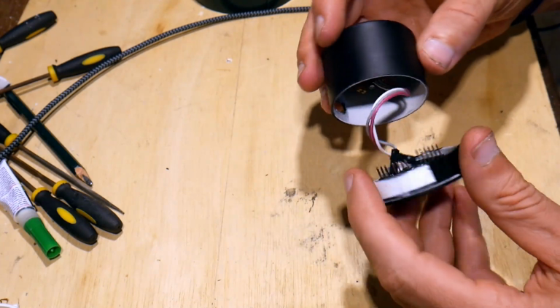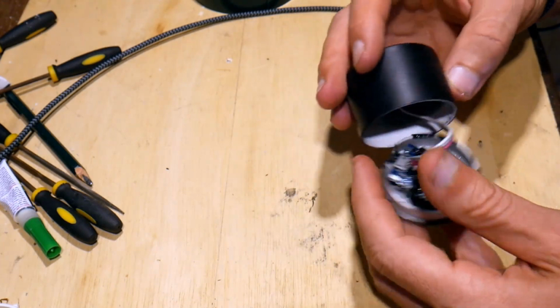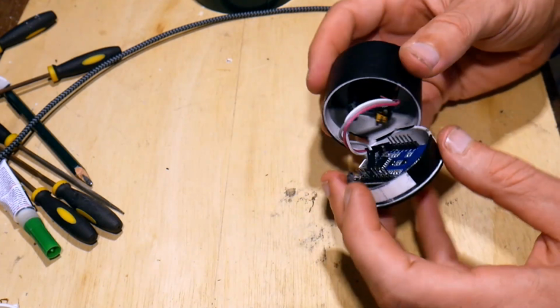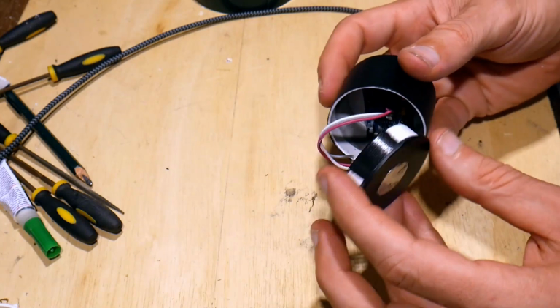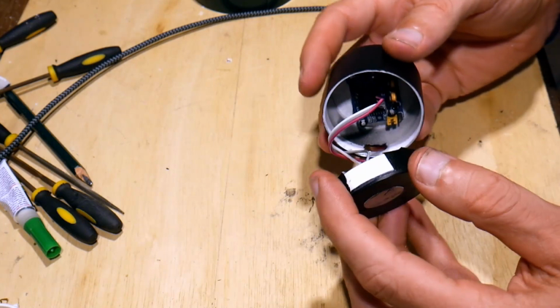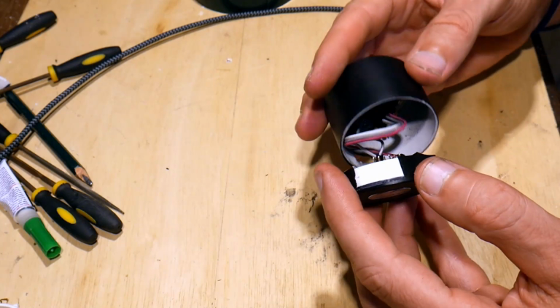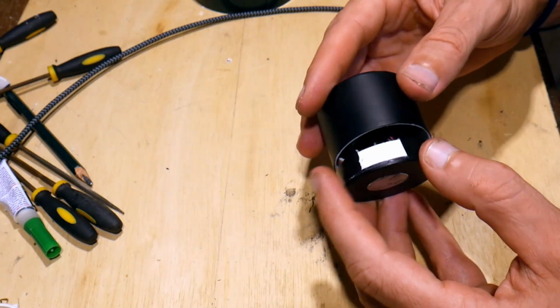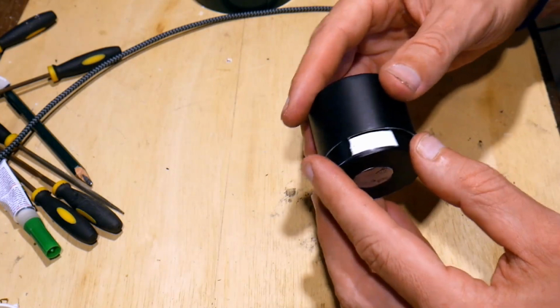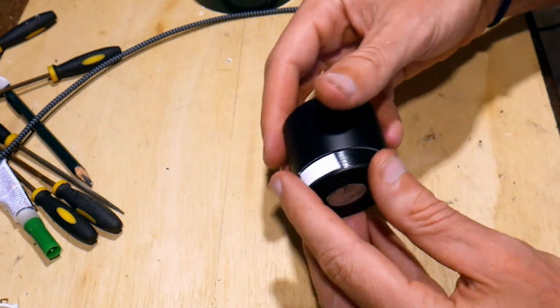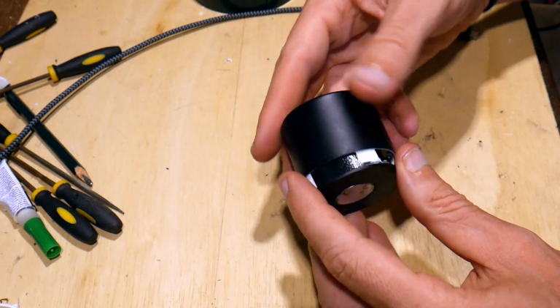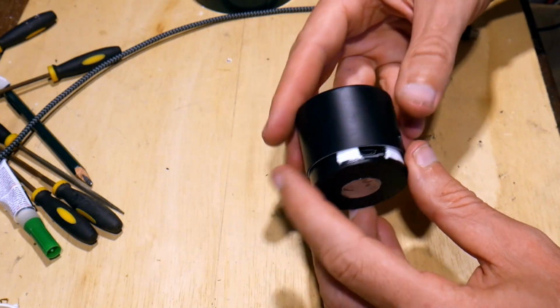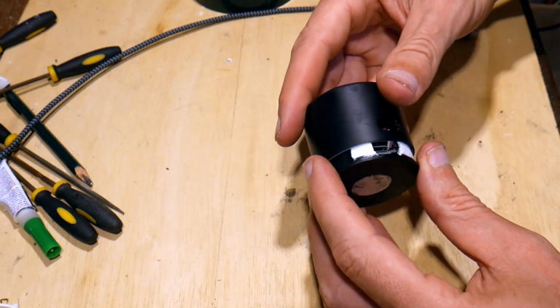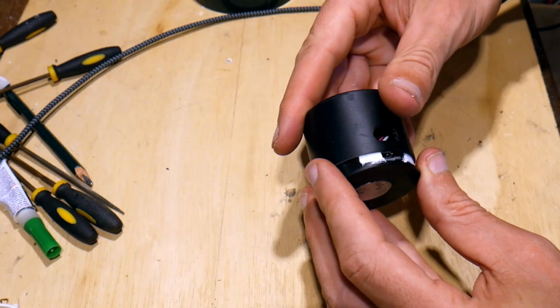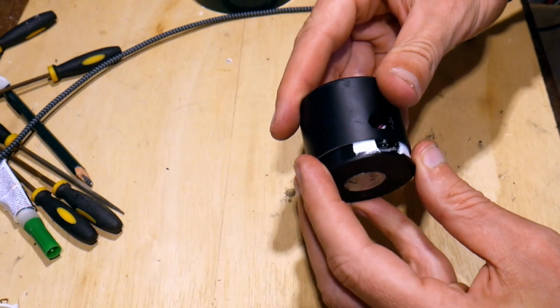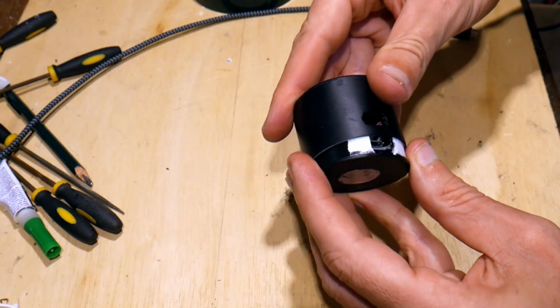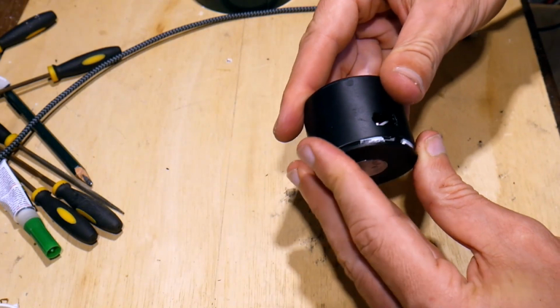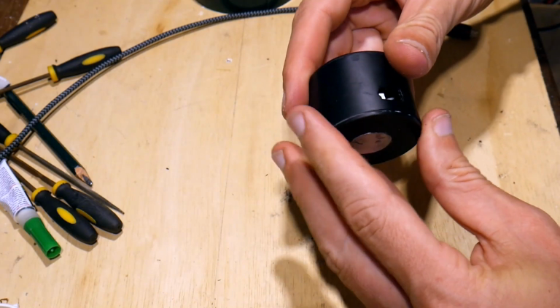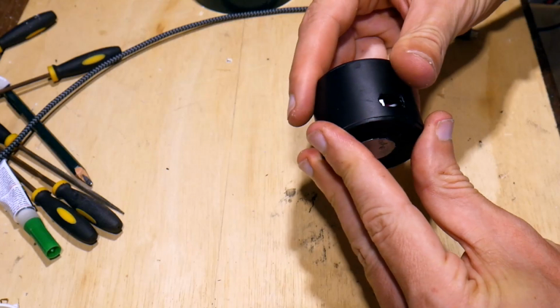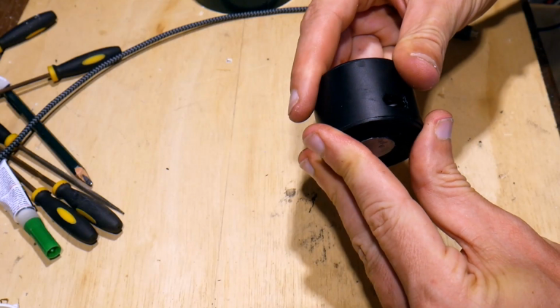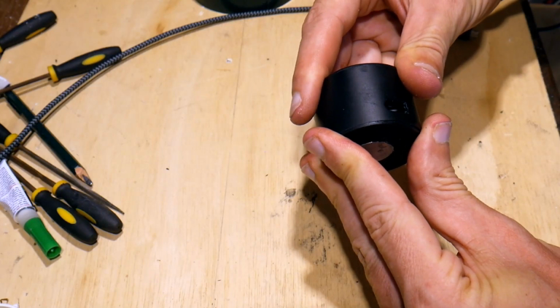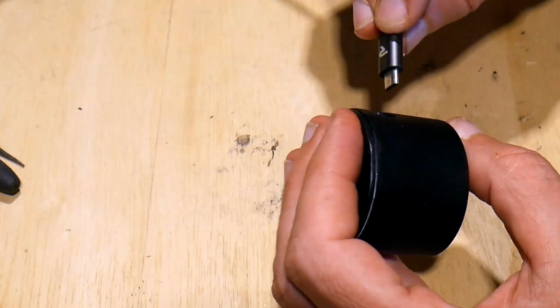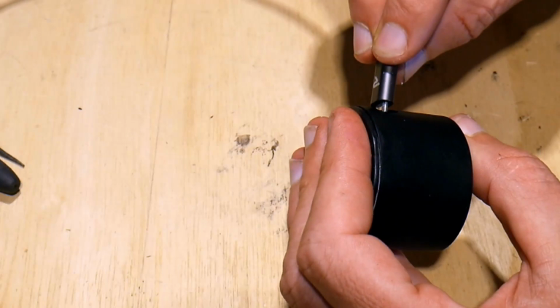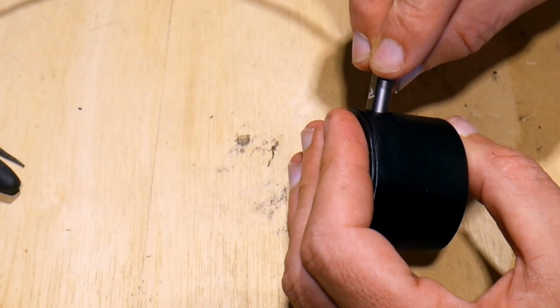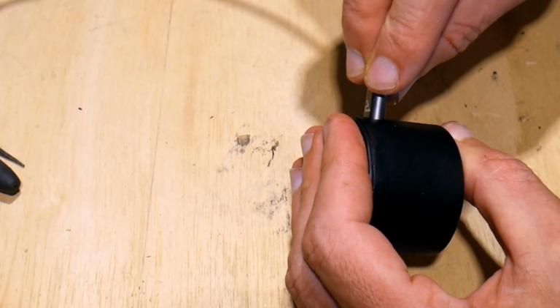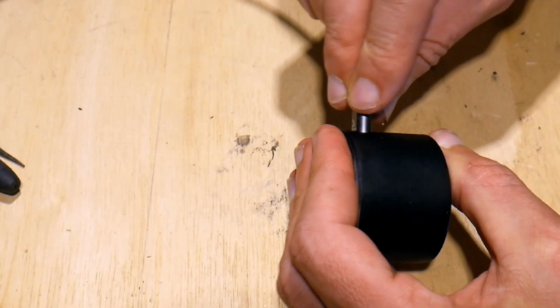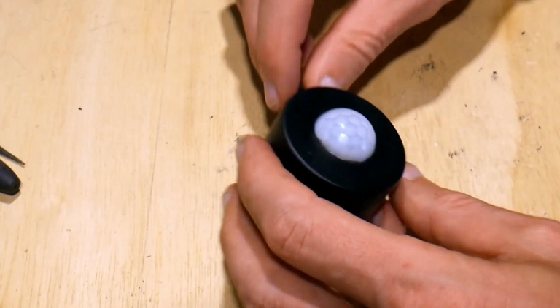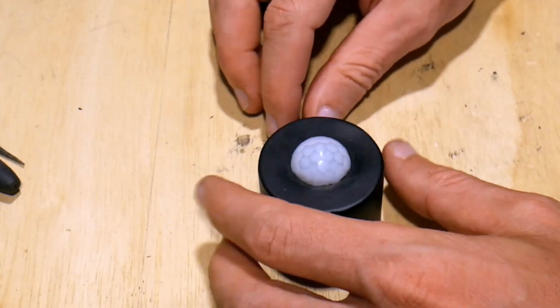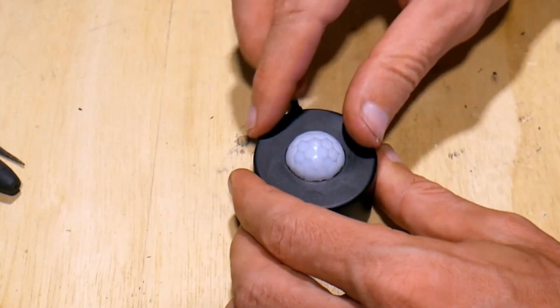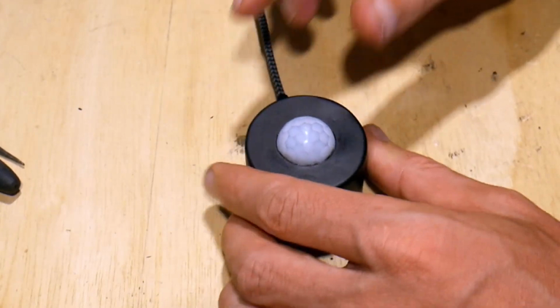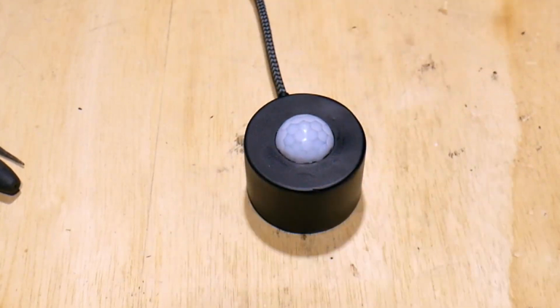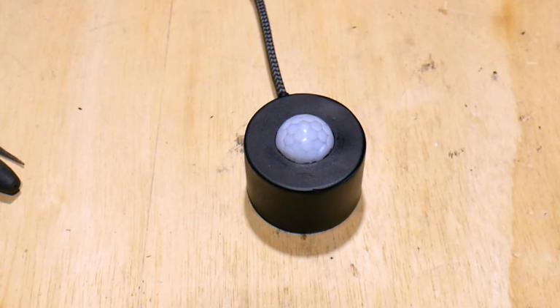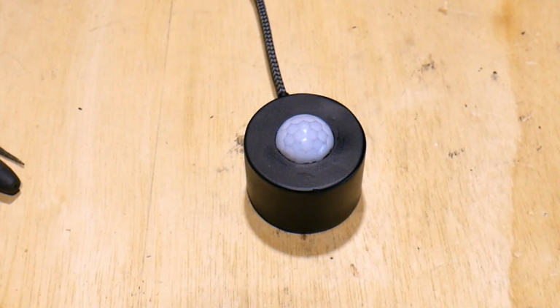Now let's connect the motion sensor with the ESP. The pinout of the motion sensor is under the white cap. Plug it into your computer and flash this software, which I will show in another video if there is interest. After that you have a mobile motion sensor for everything.